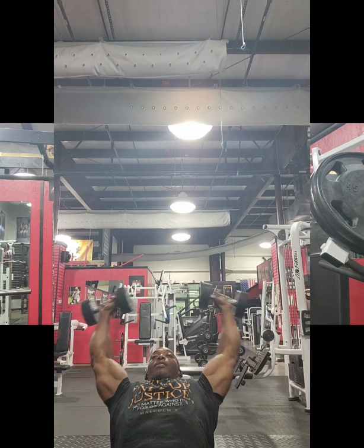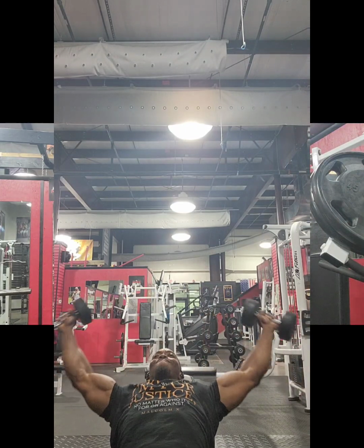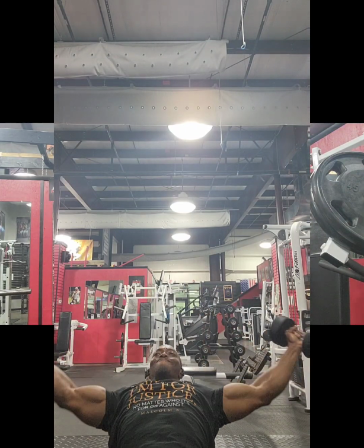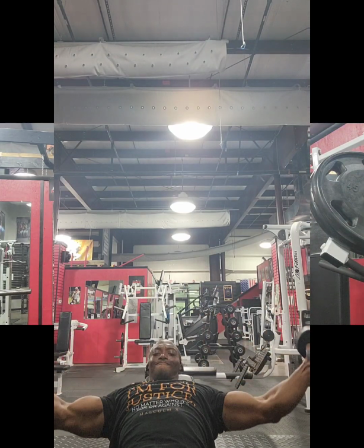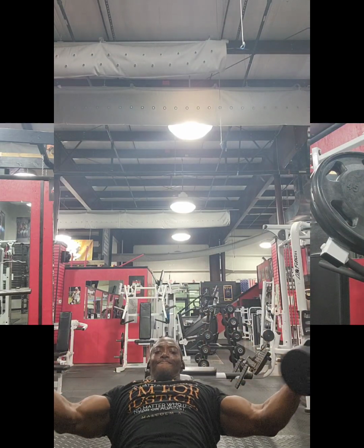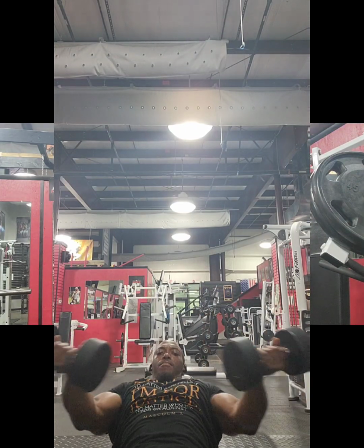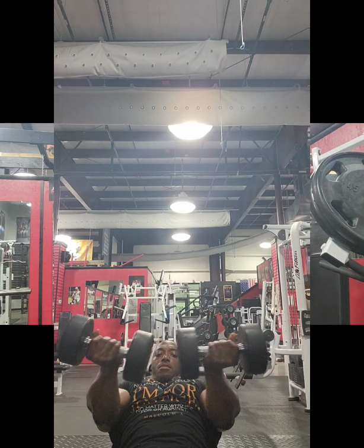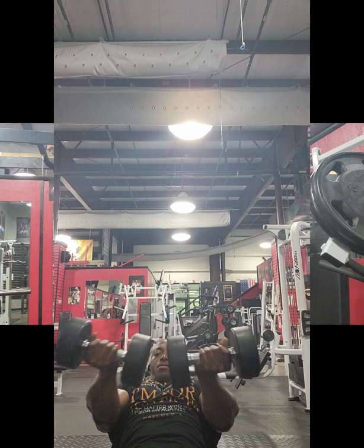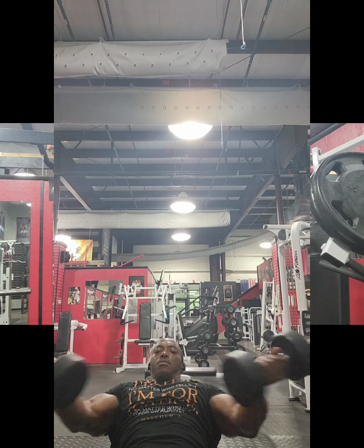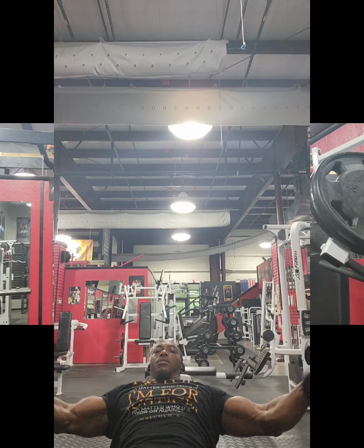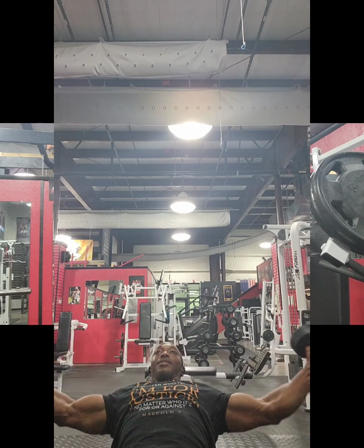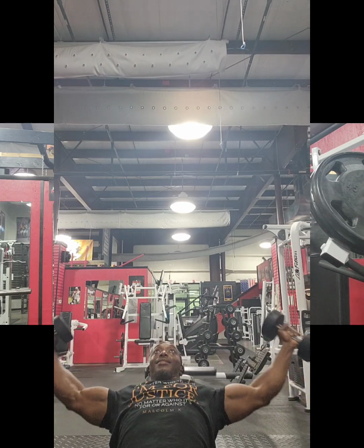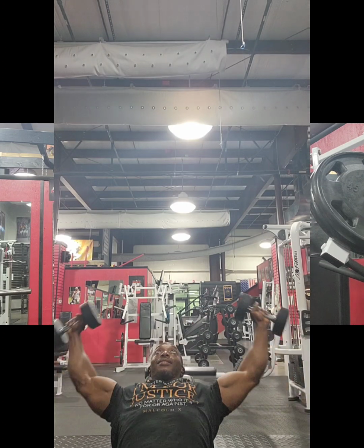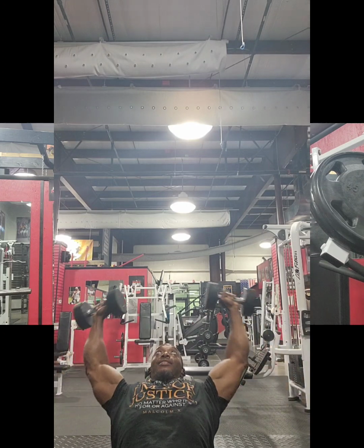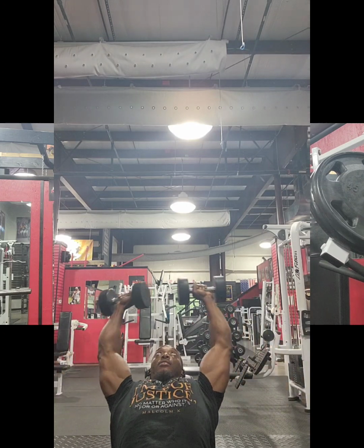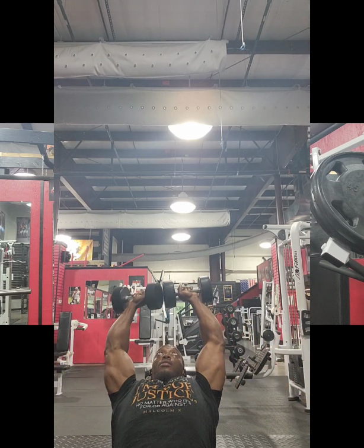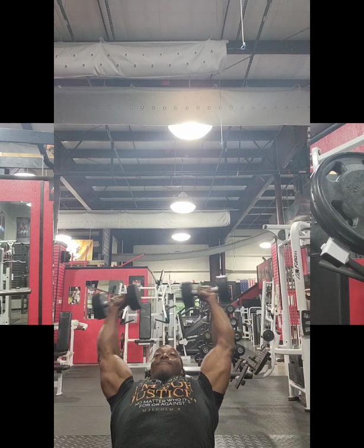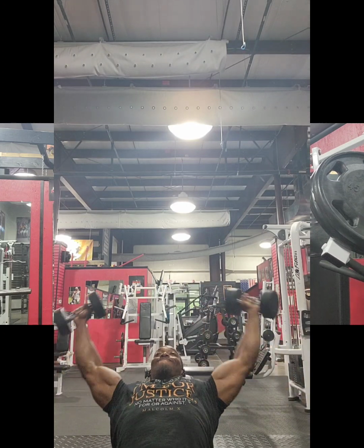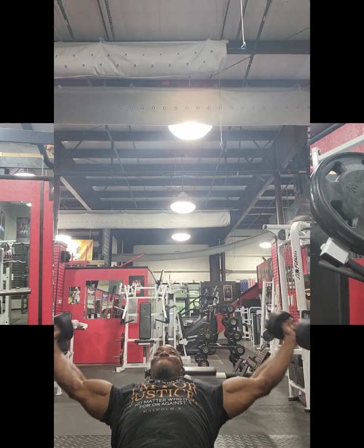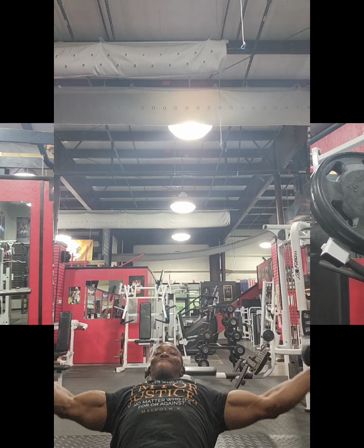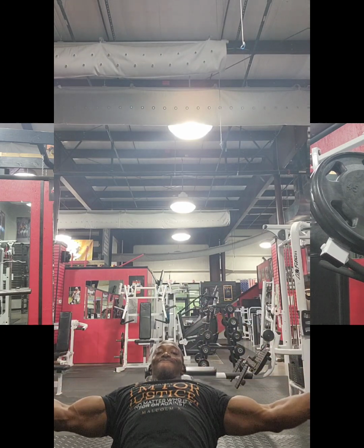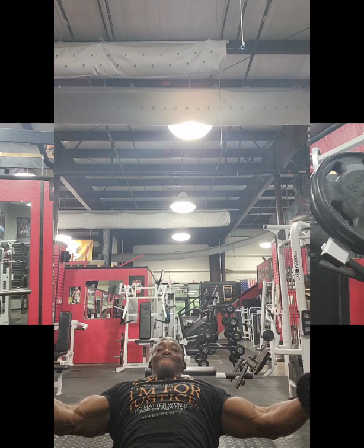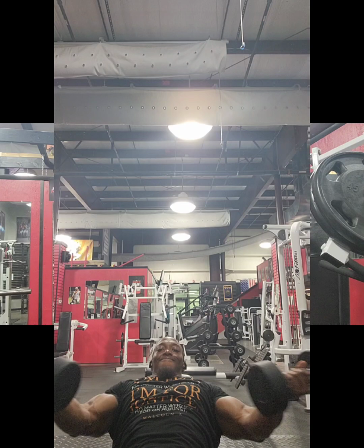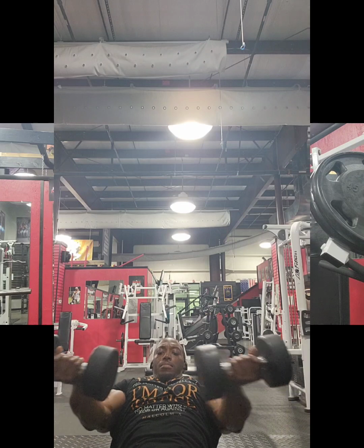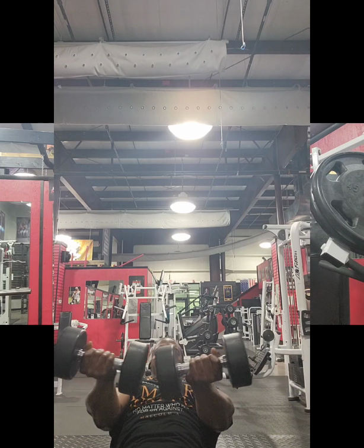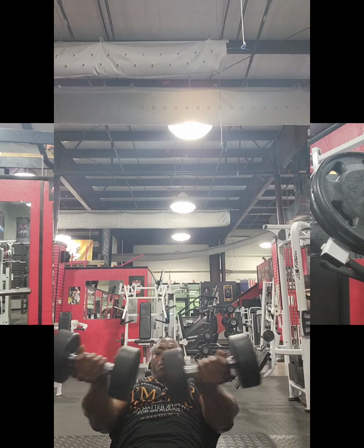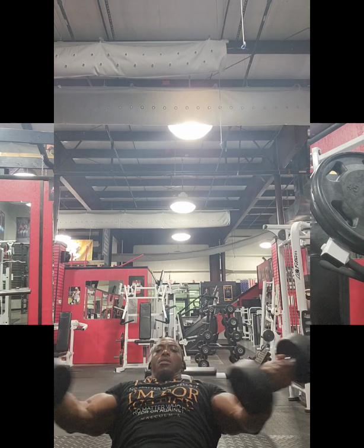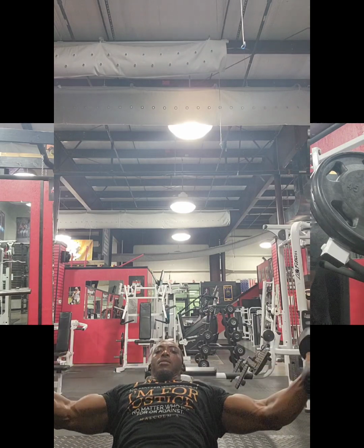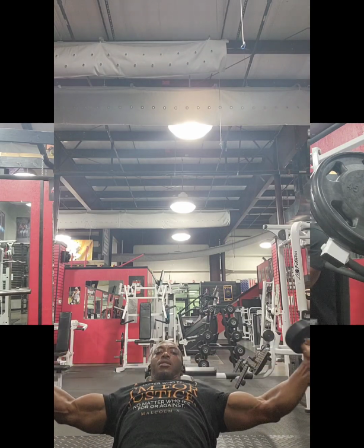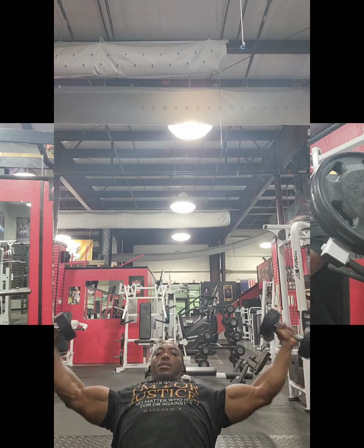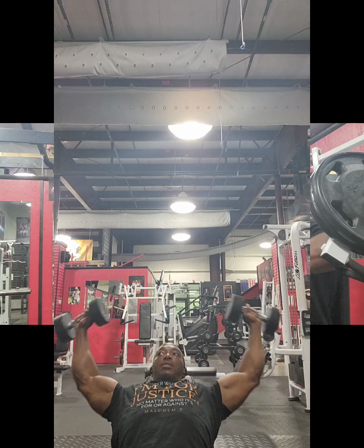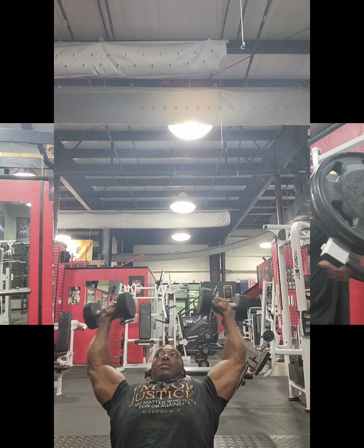Another thing we're going to do is eat some weights again. Right here, I like to call these 'around the world.' Just focus on getting that chest.